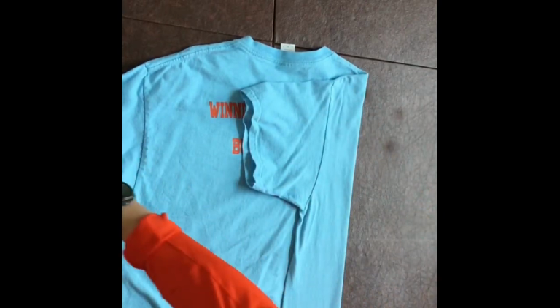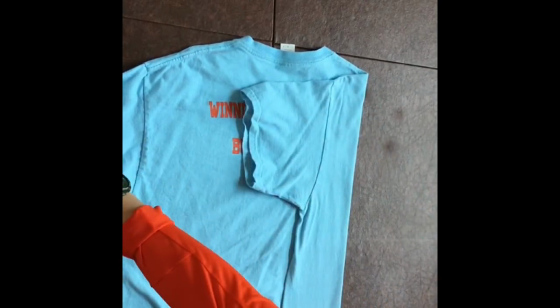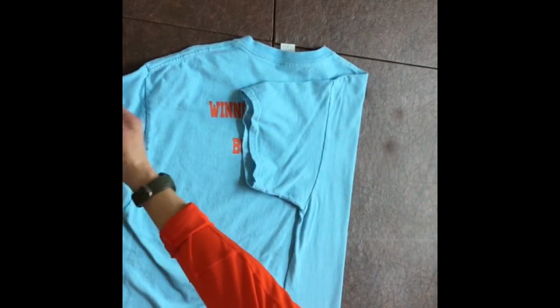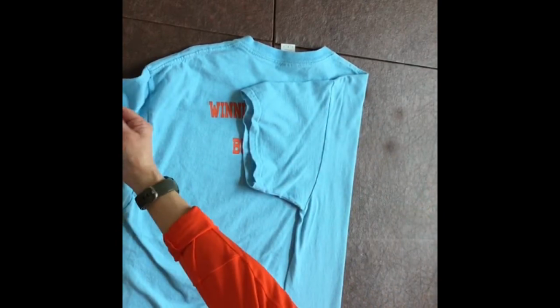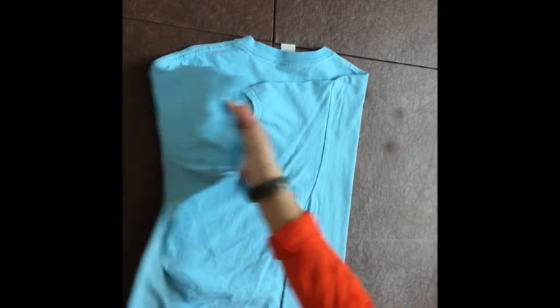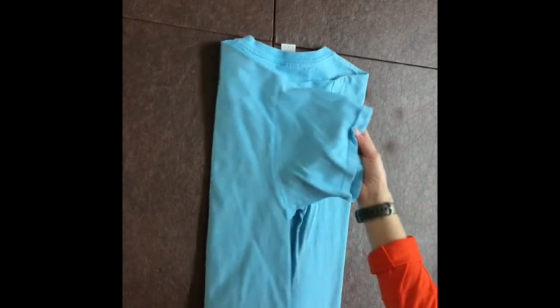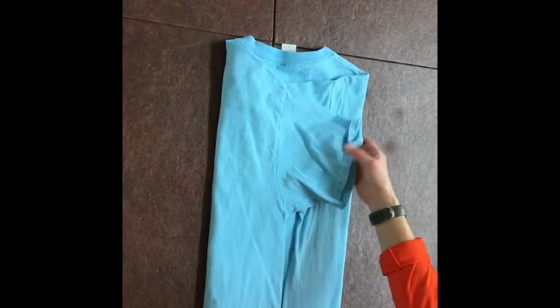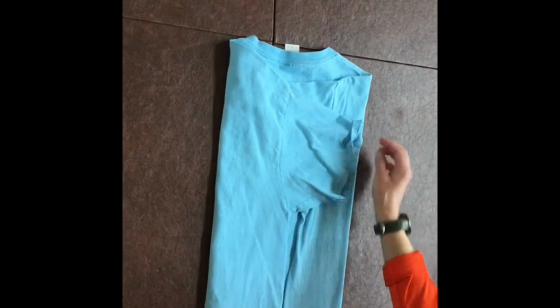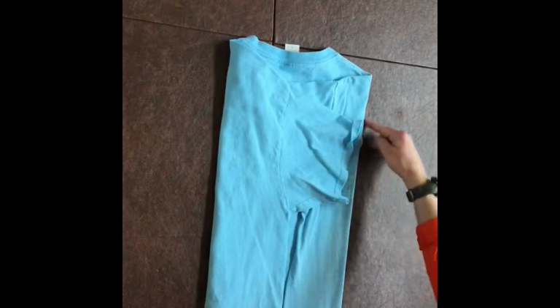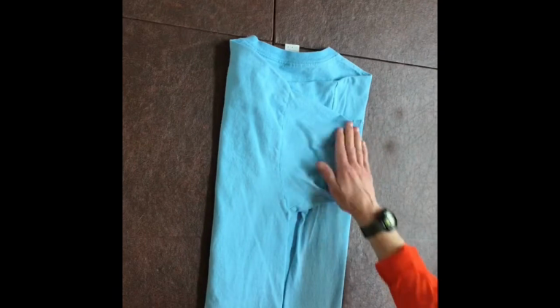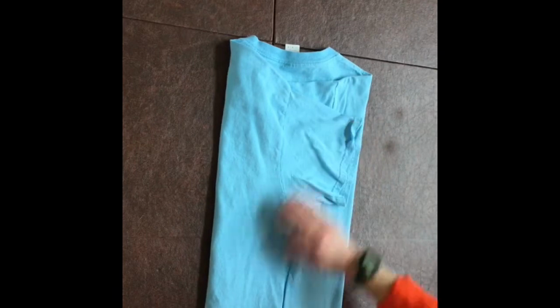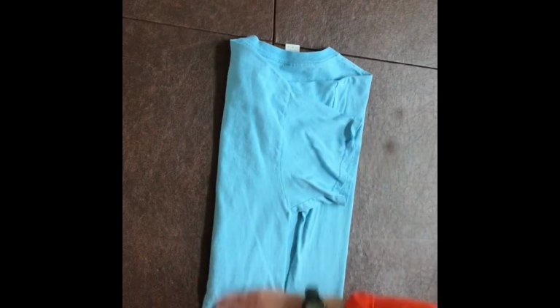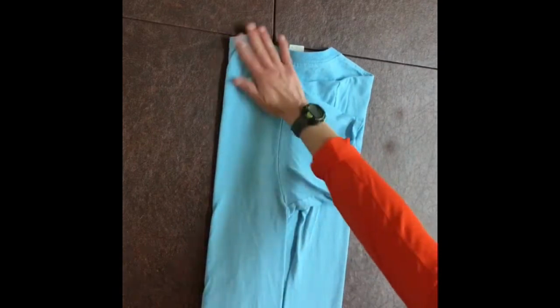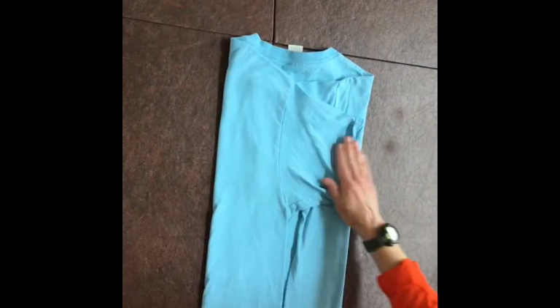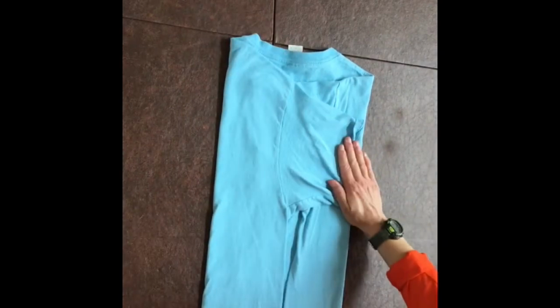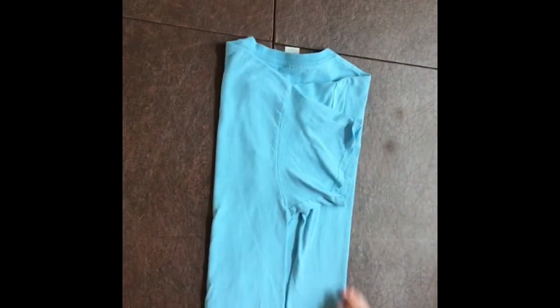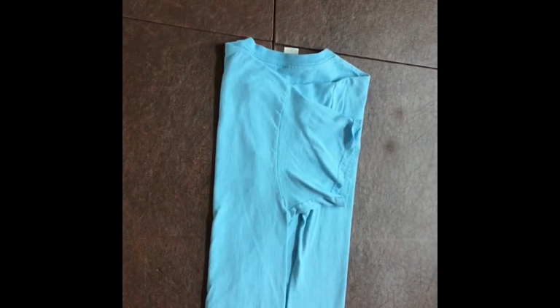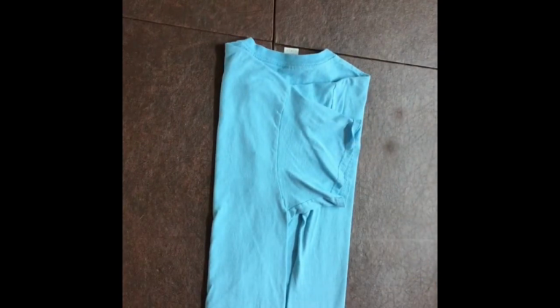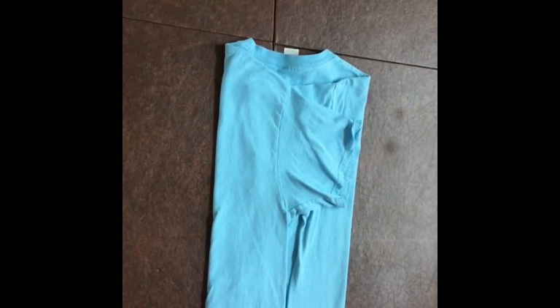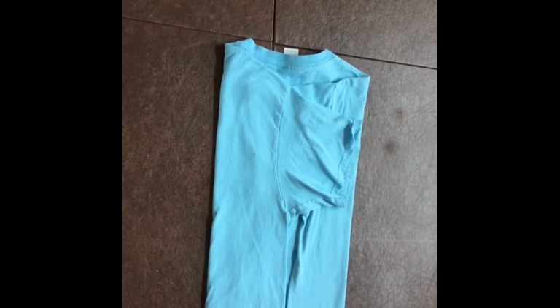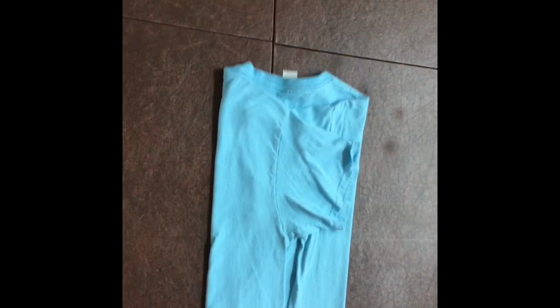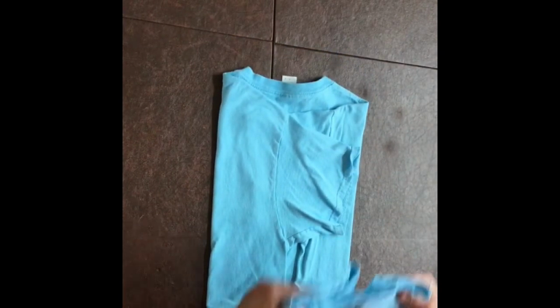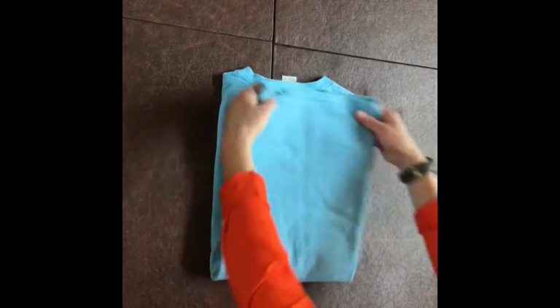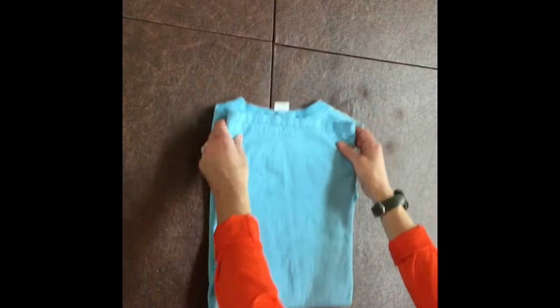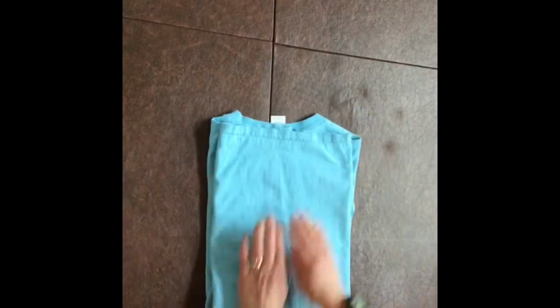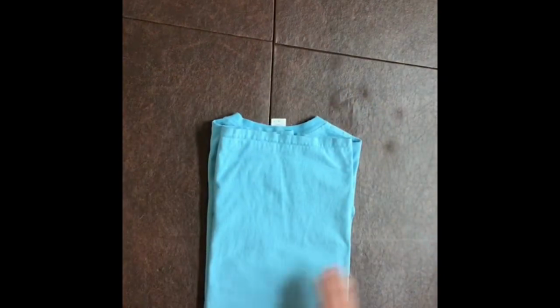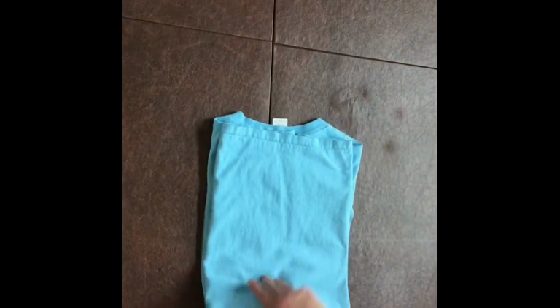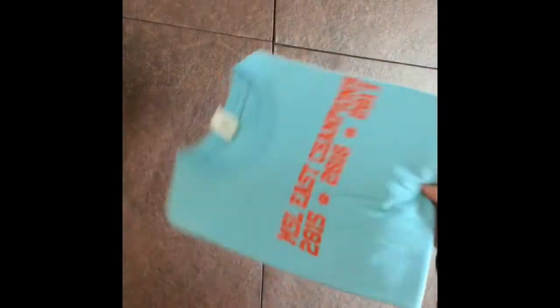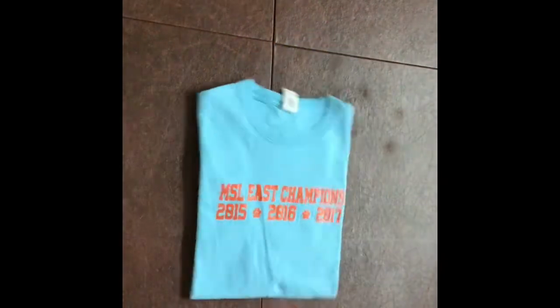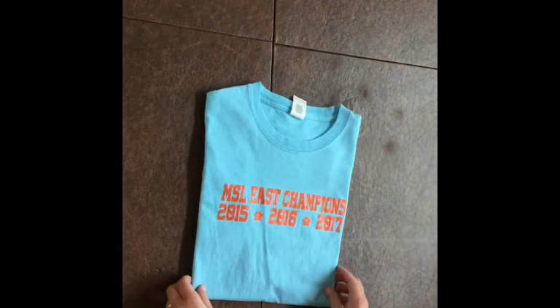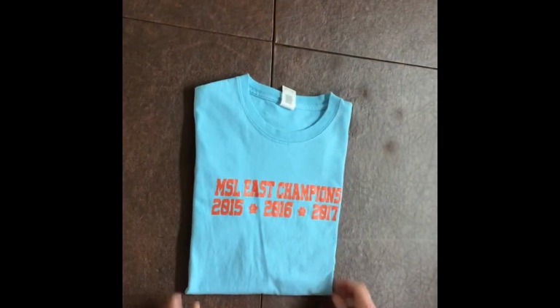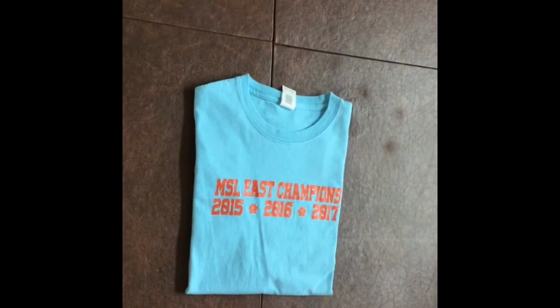Then you're going to take the other side, fold it over so the sleeve is pretty even with the side. Then you're going to fold the bottom of the shirt towards the top, flip it over and your shirt is folded.